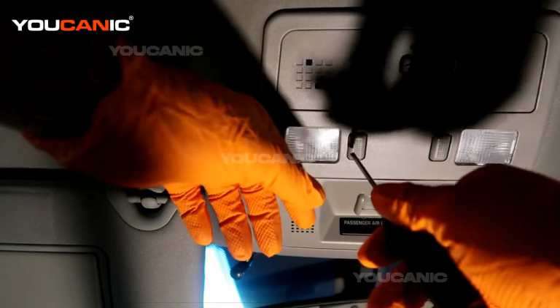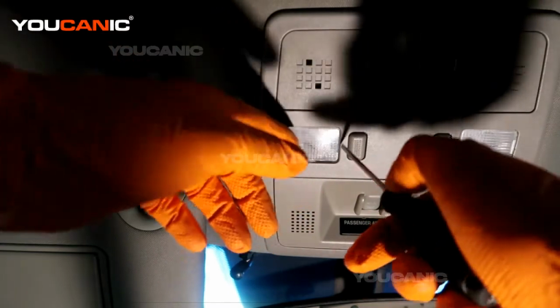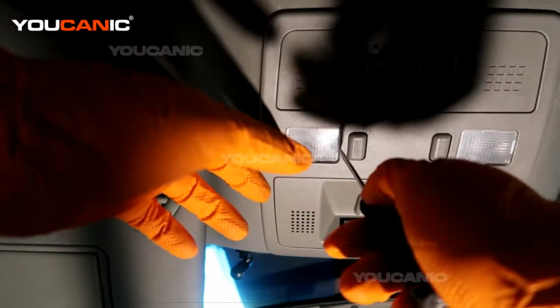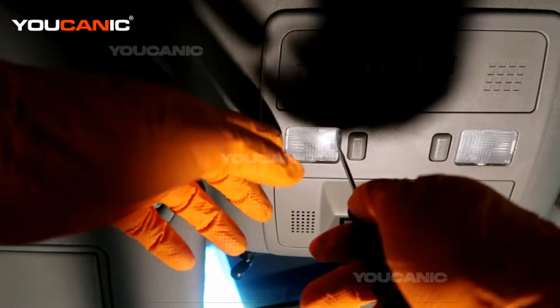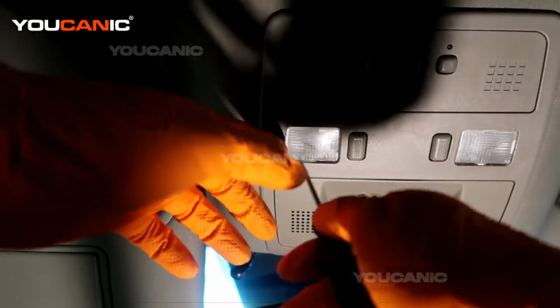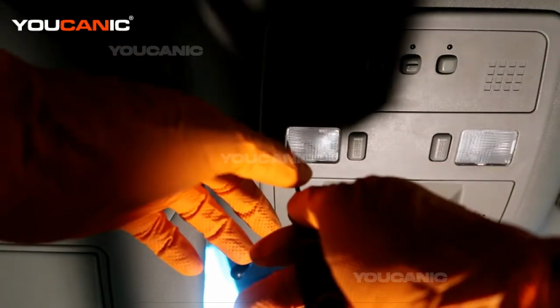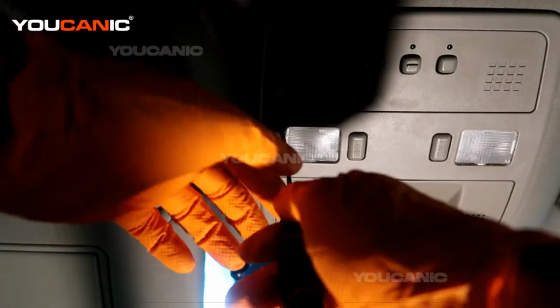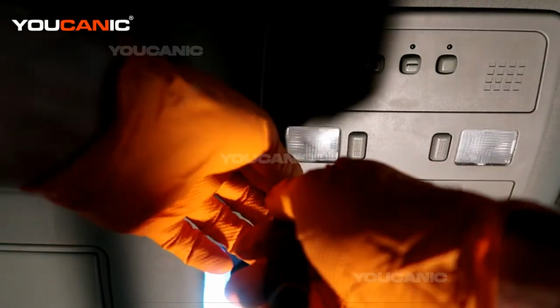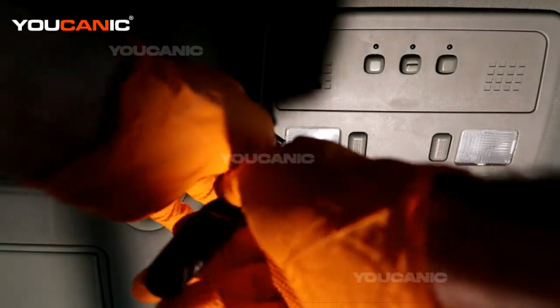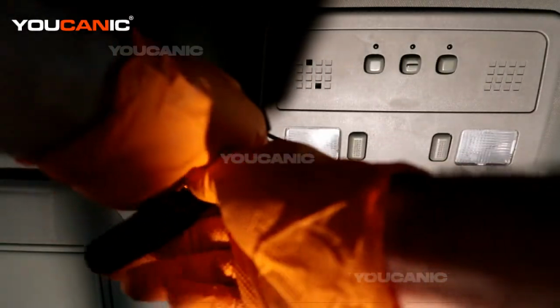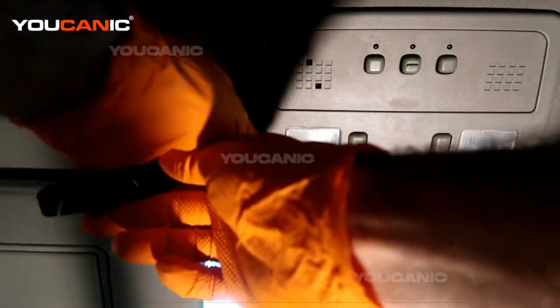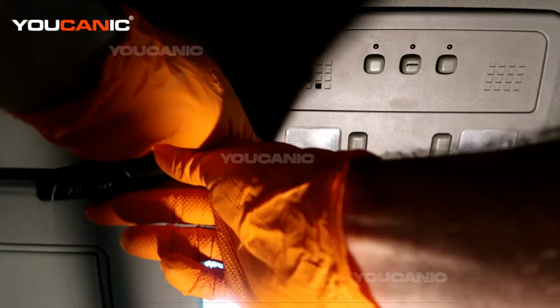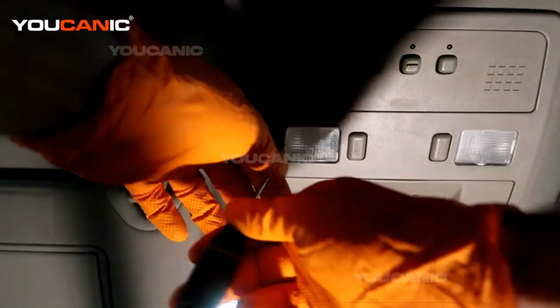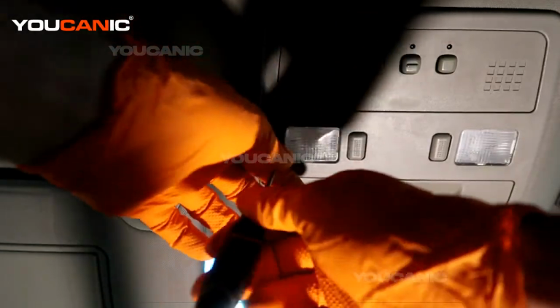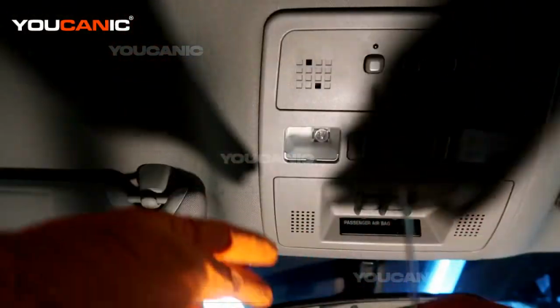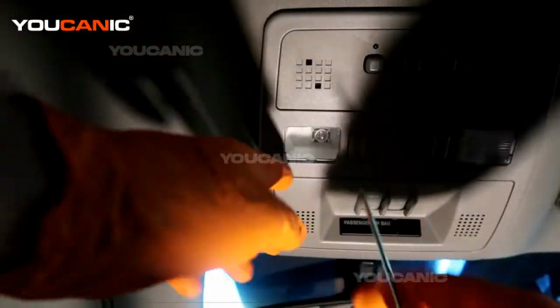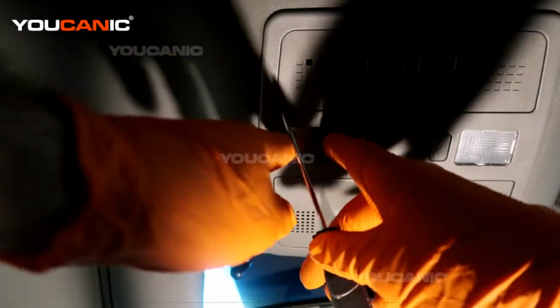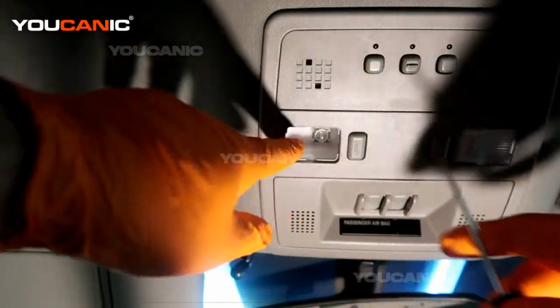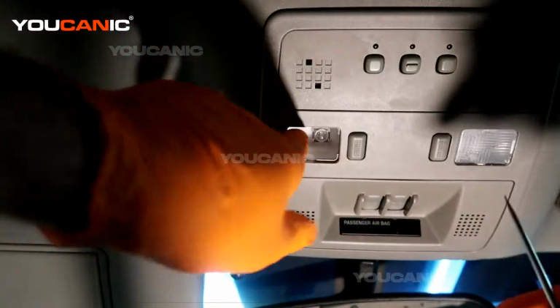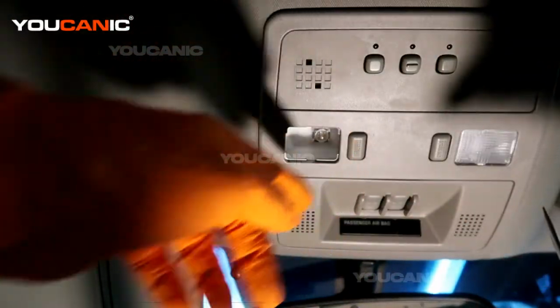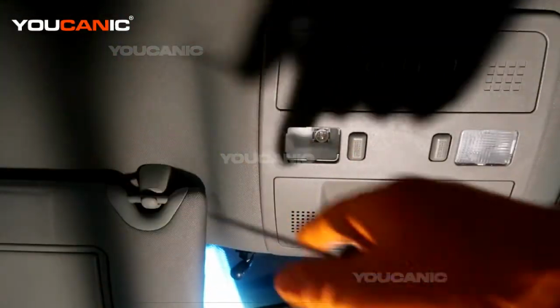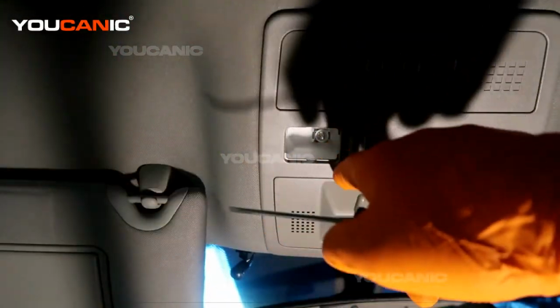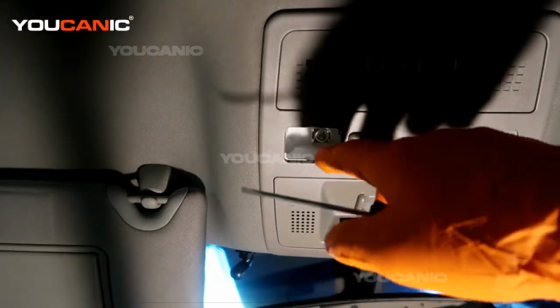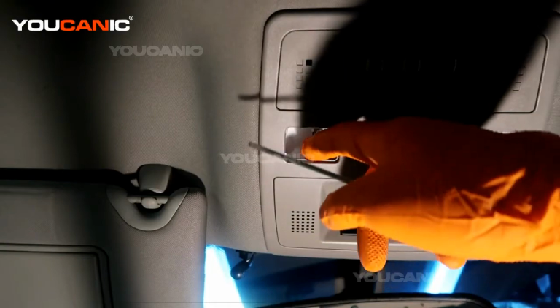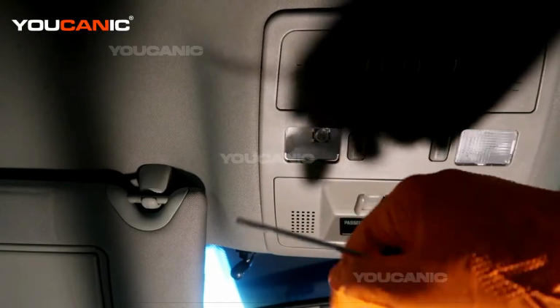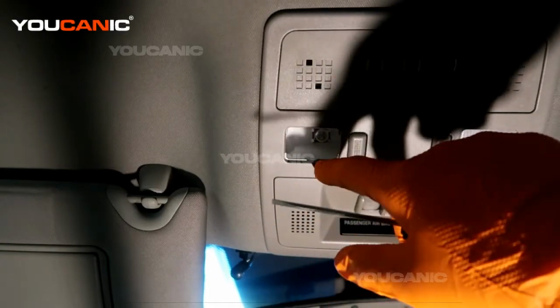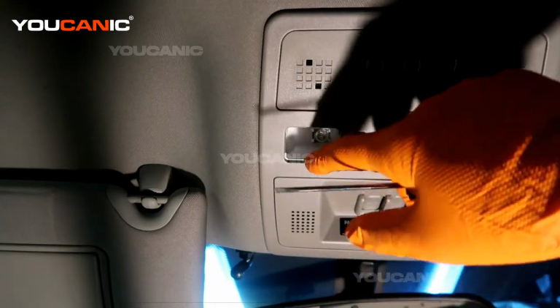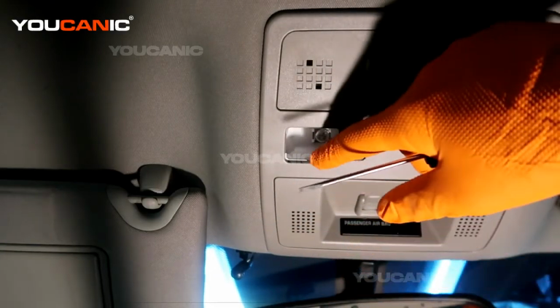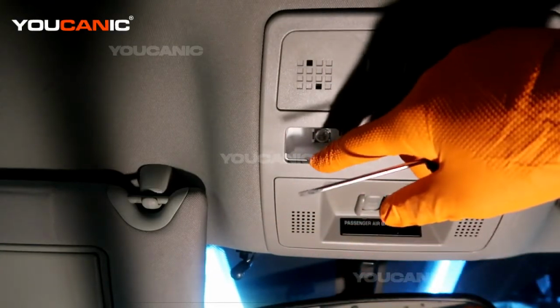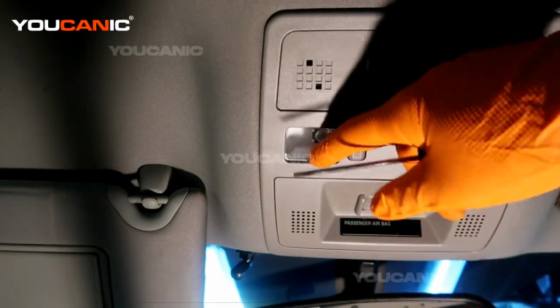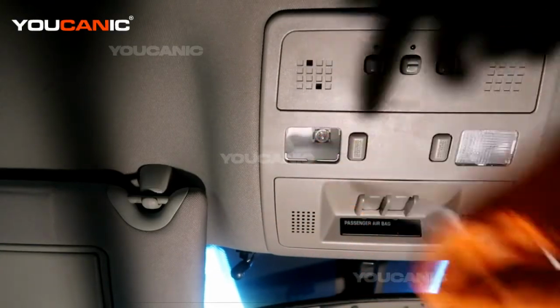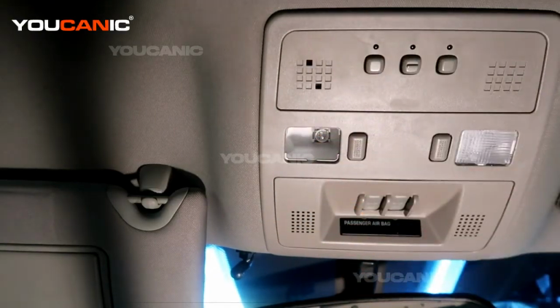To replace it, you just need a small screwdriver. Pop in on the sides and pop it a little bit to the side, then it'll pull down. It's held by little tabs that connect right there.